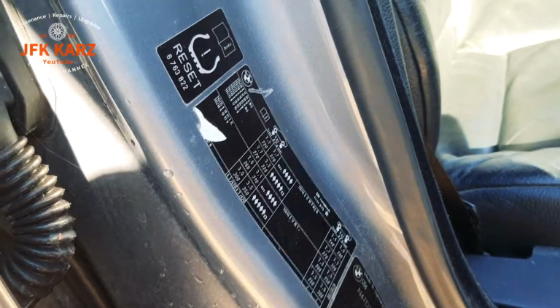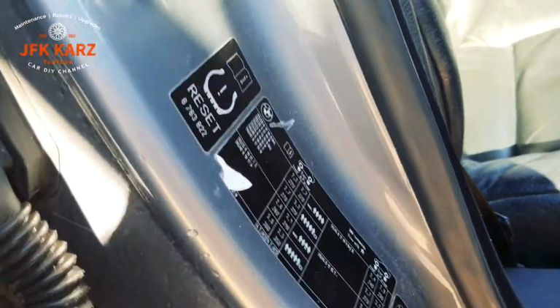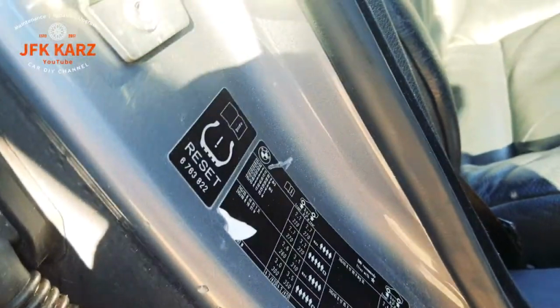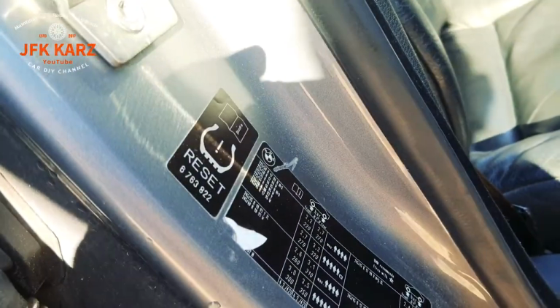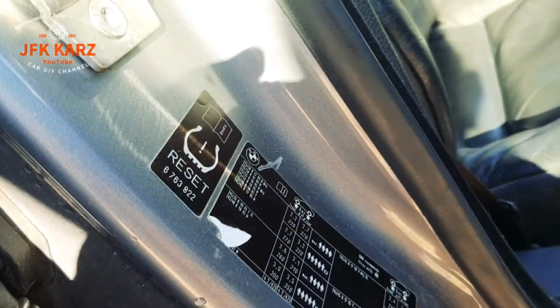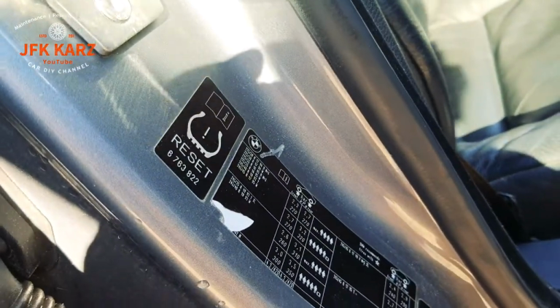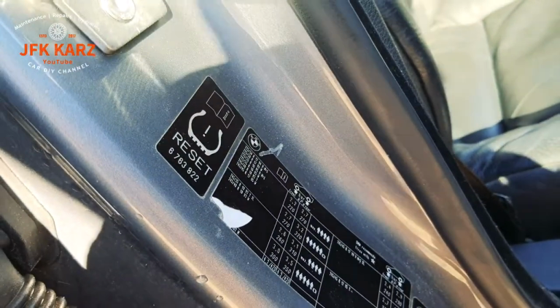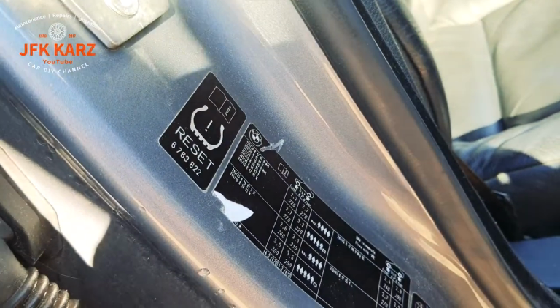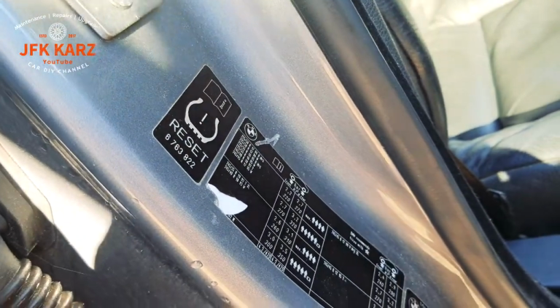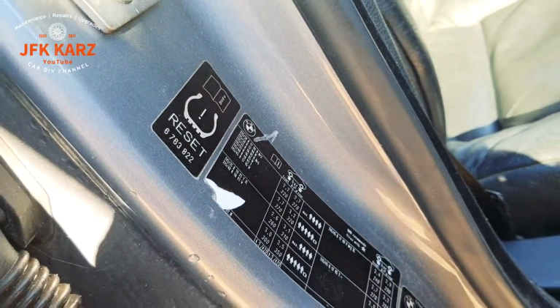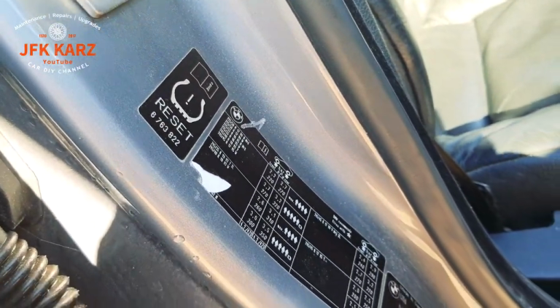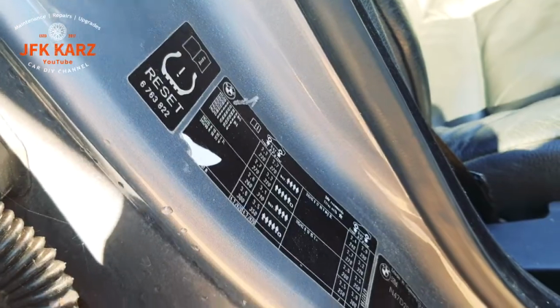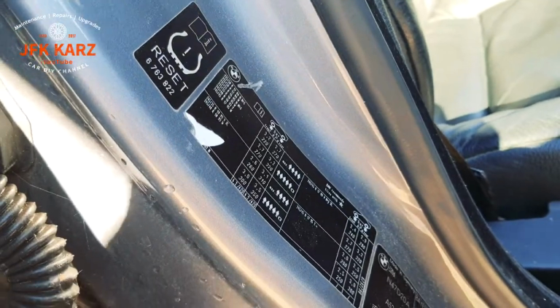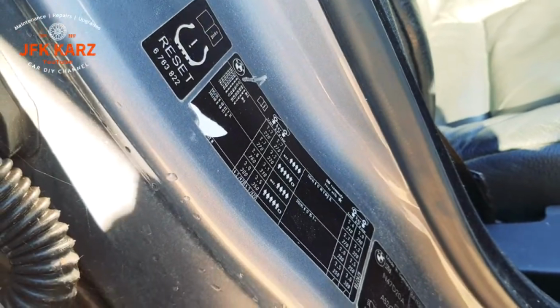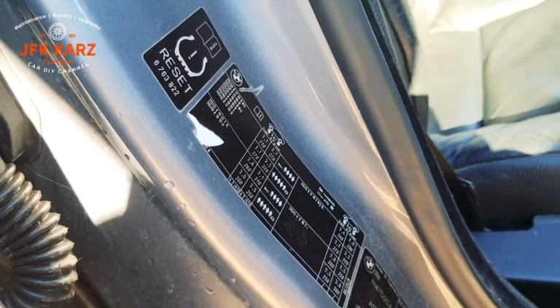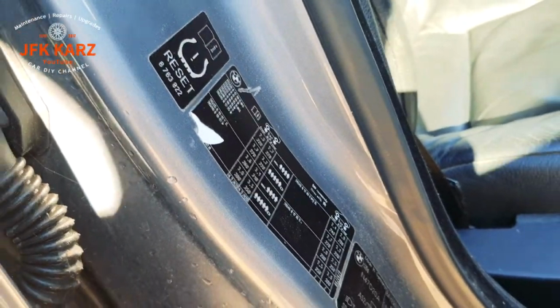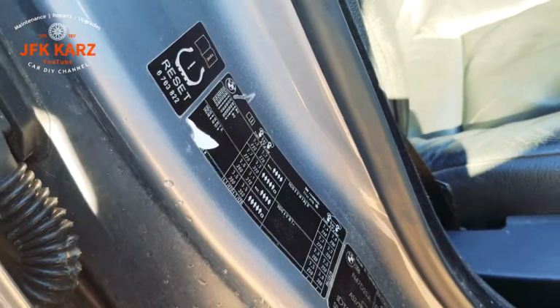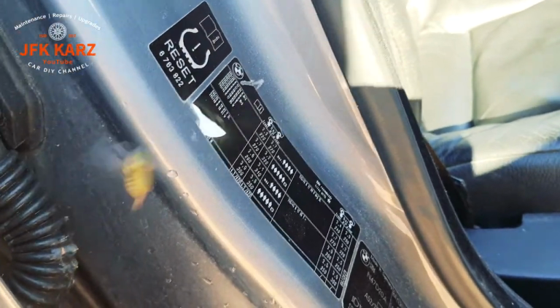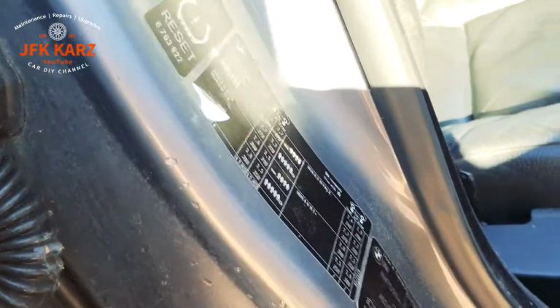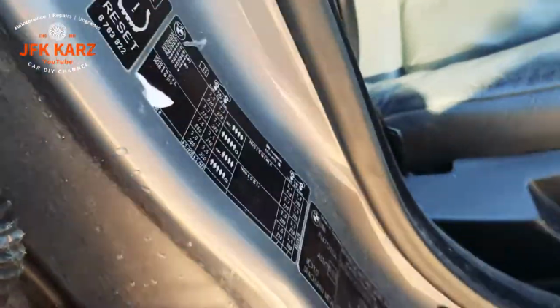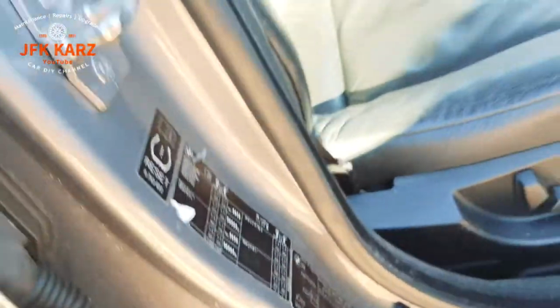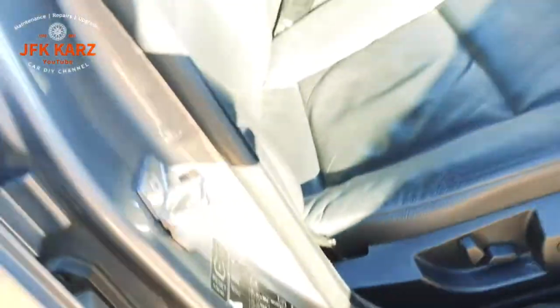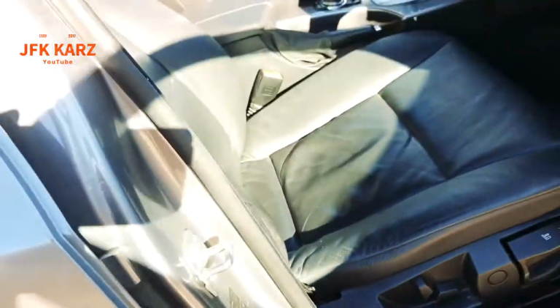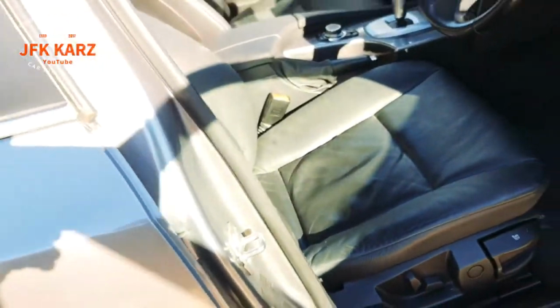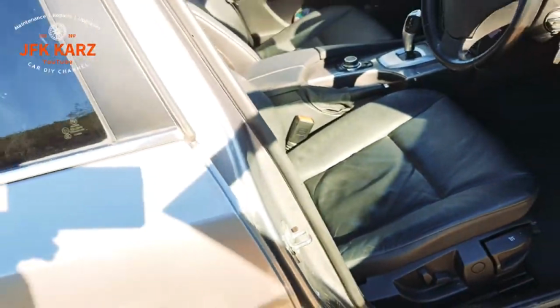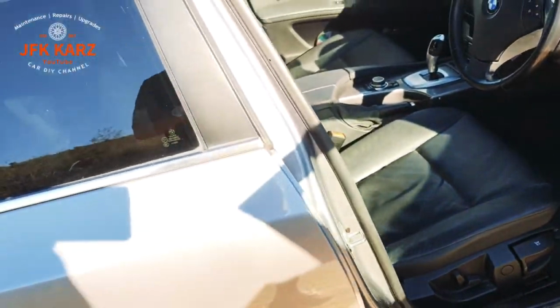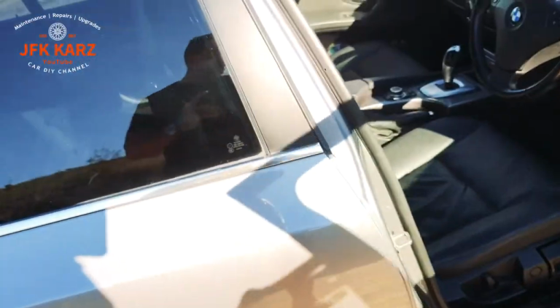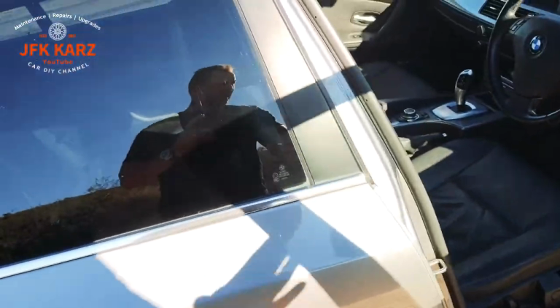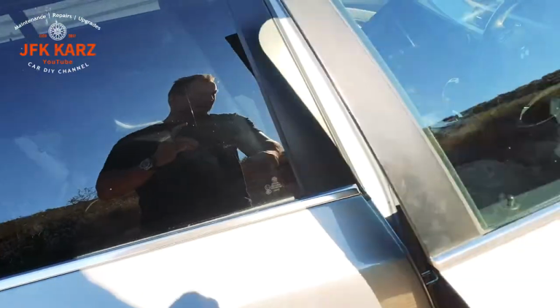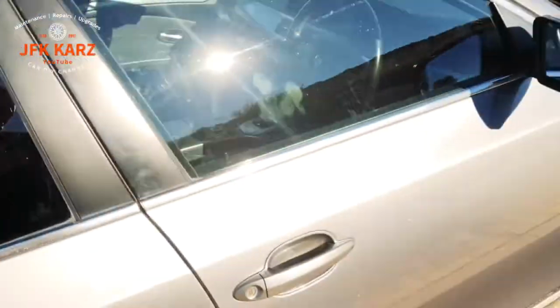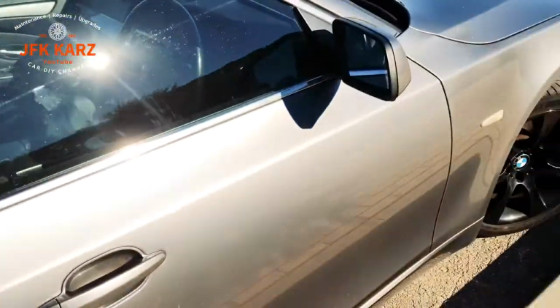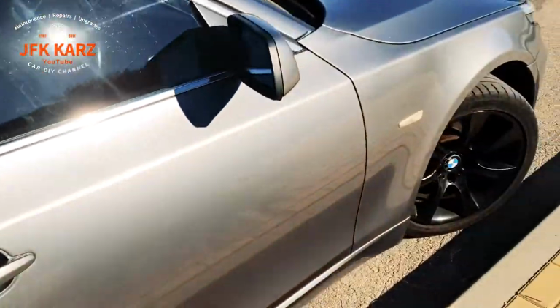Each time you inflate your tyres you have to reset your tyre pressure indicator. I have done a video on that as well so you can check that to see how to reset it.